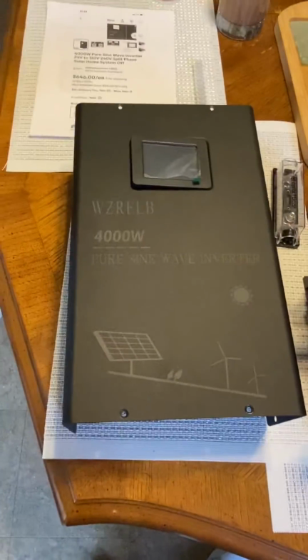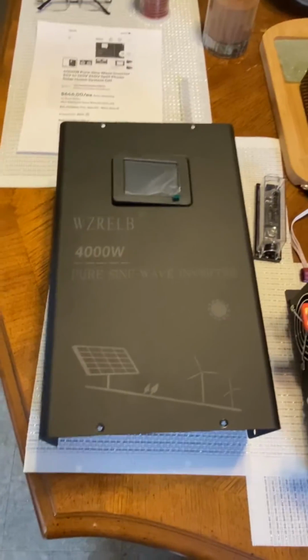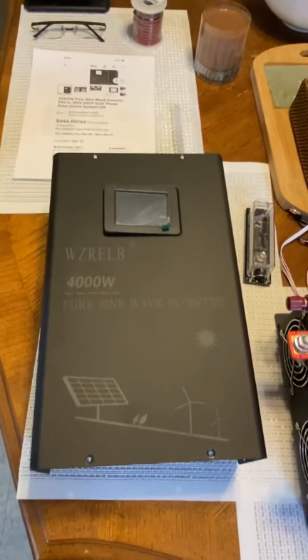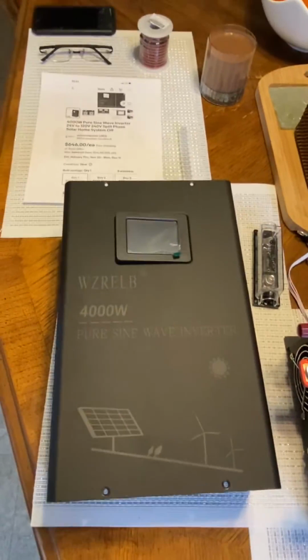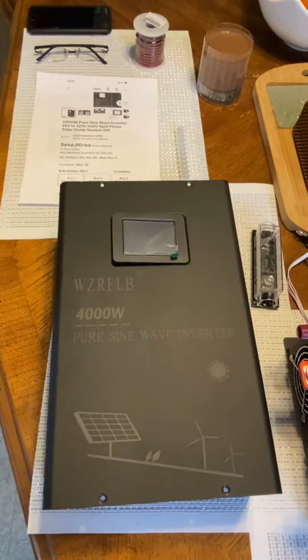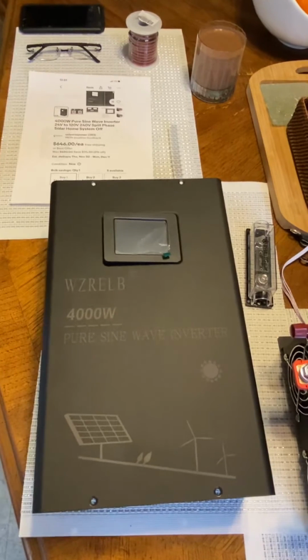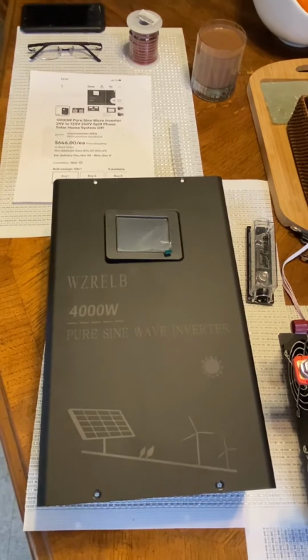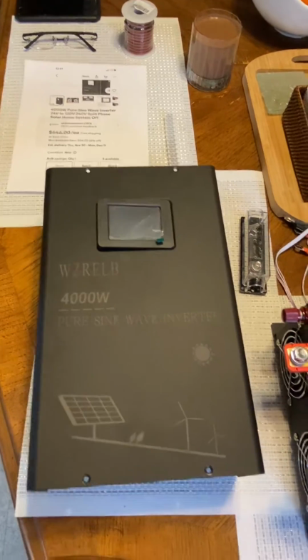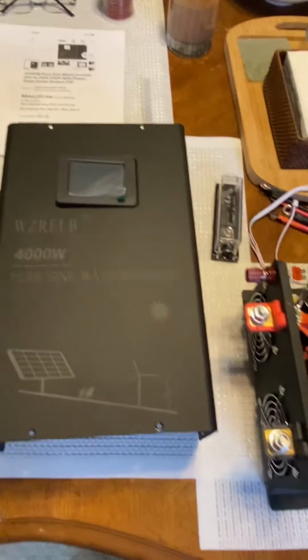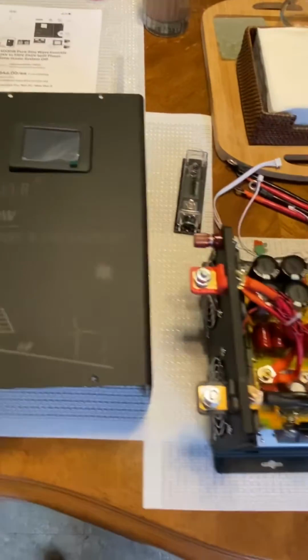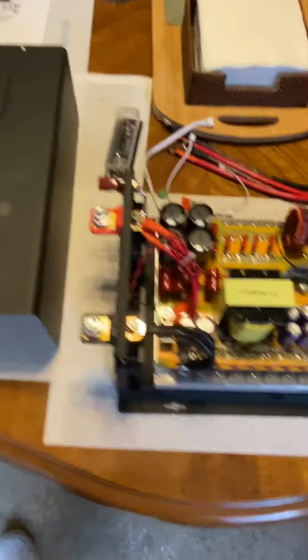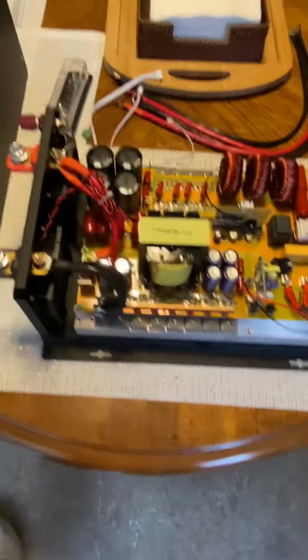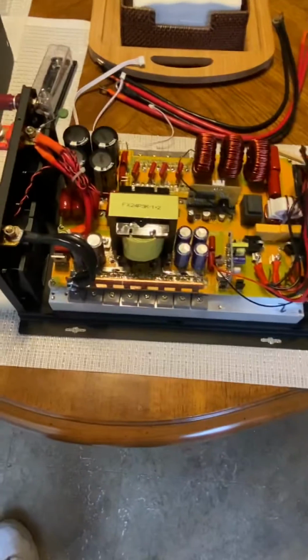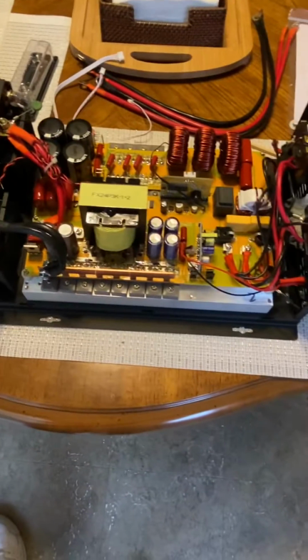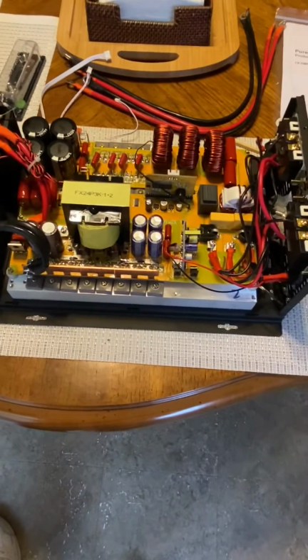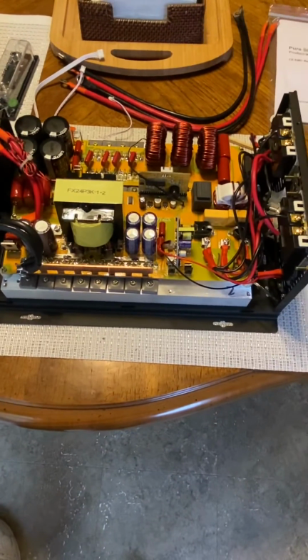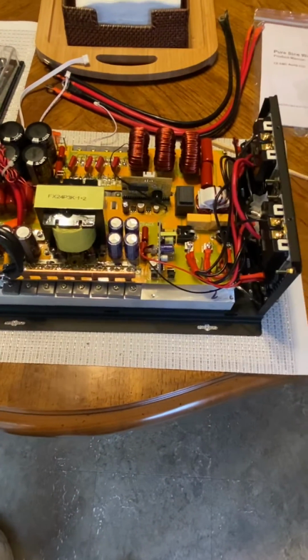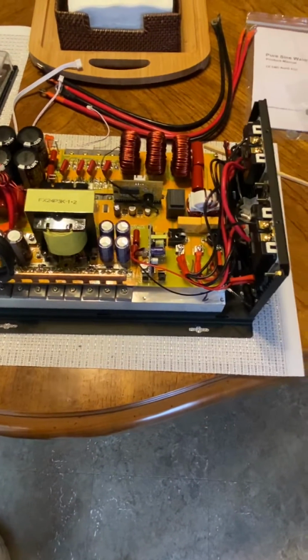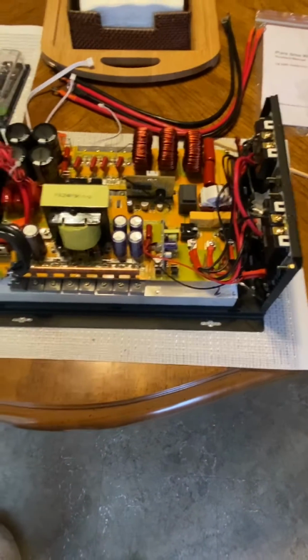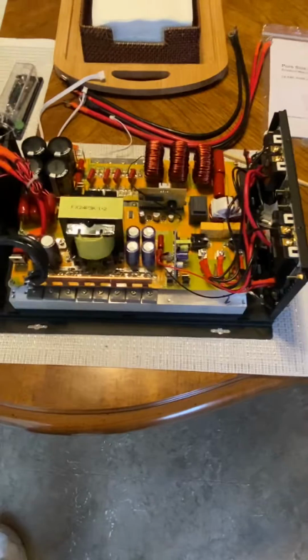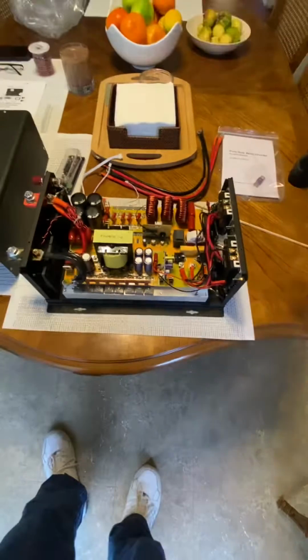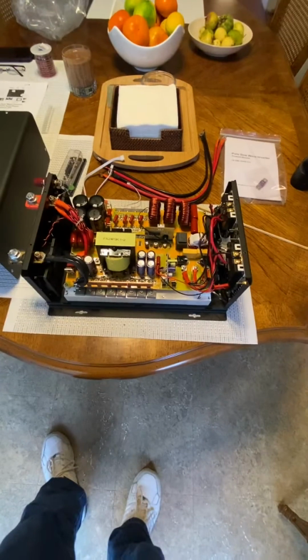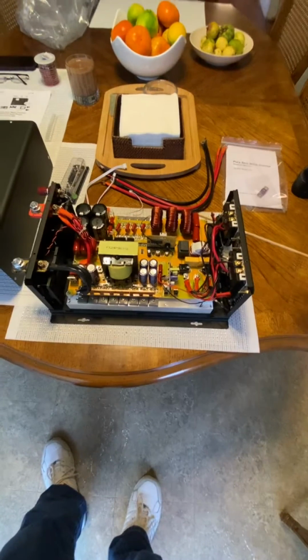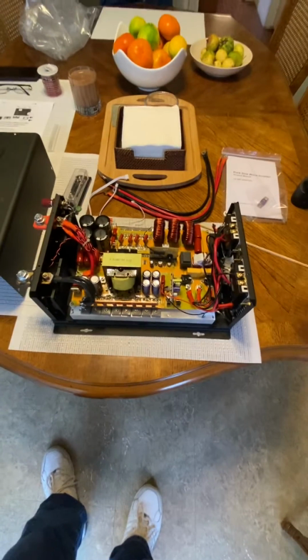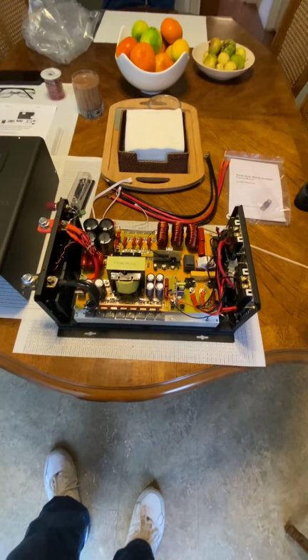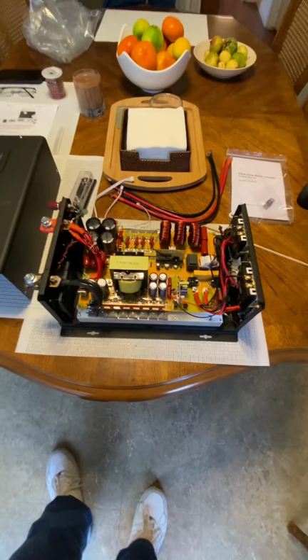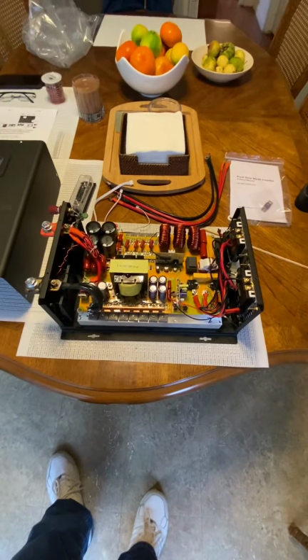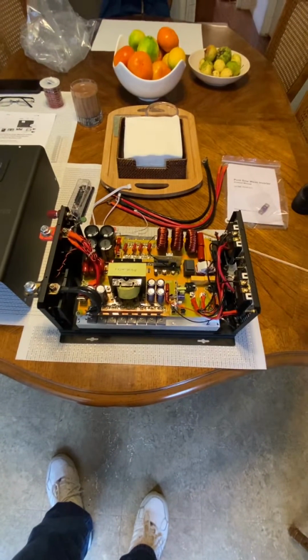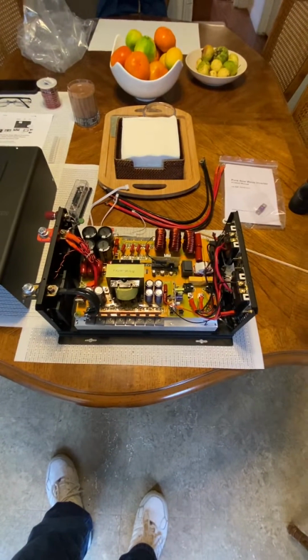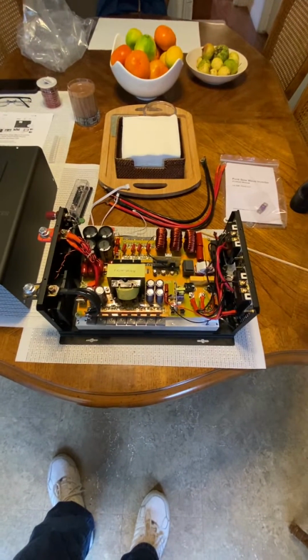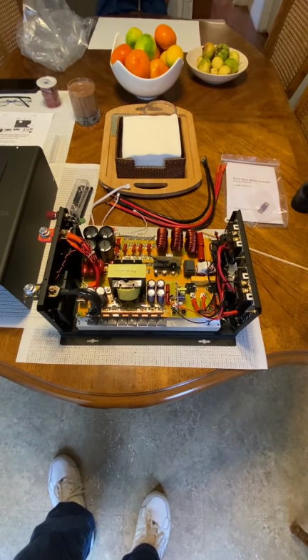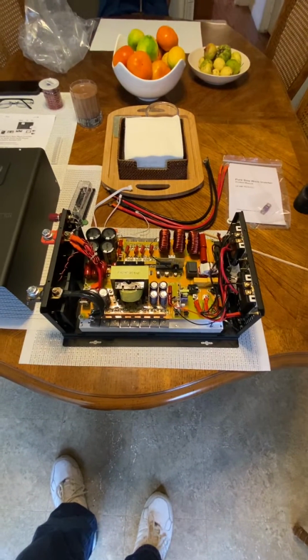Anyway, that's a little pre-video overview. I'll be getting it going, doing some testing, and making another video where we'll test out the 220 capabilities and more. Lots in, lots out — checking out.